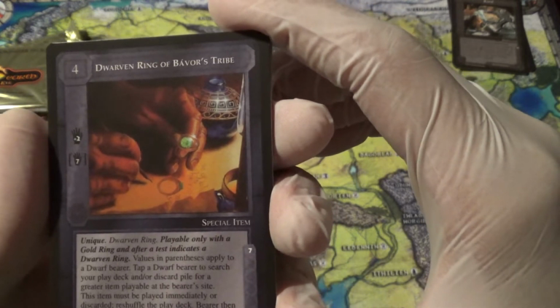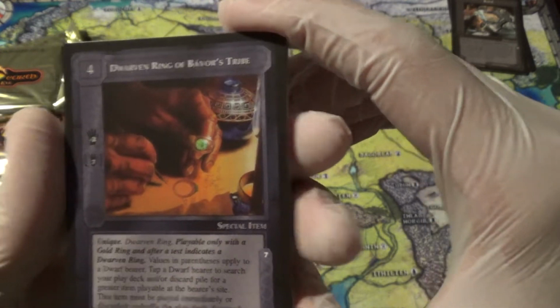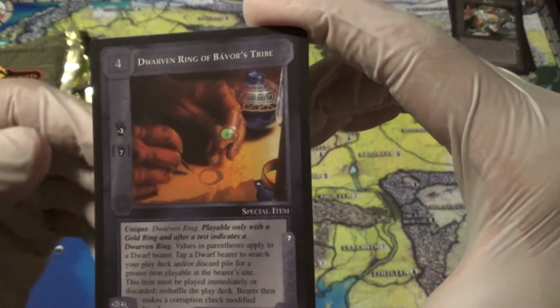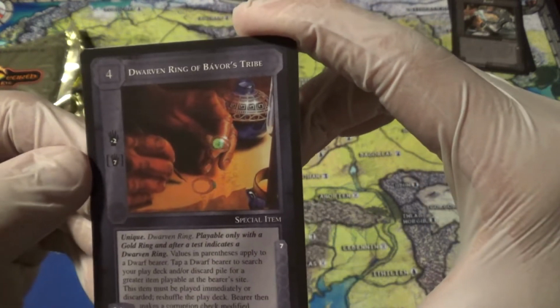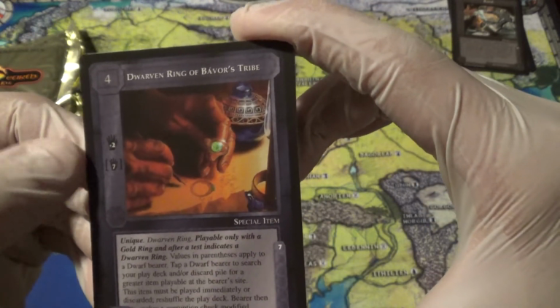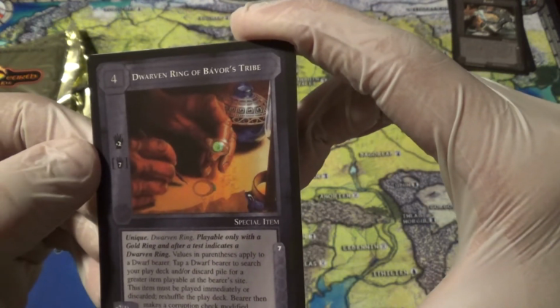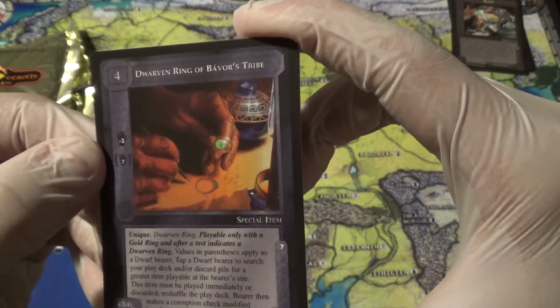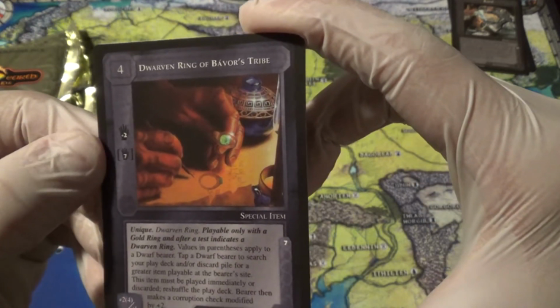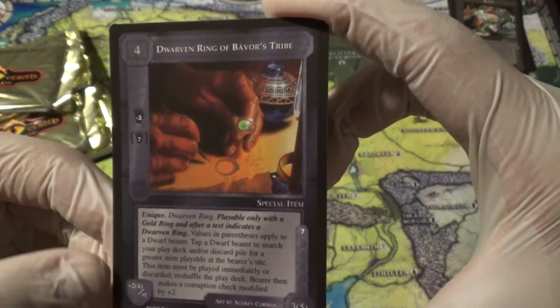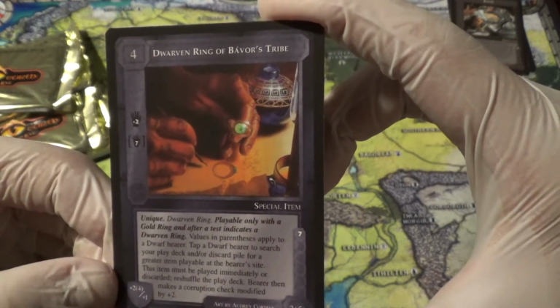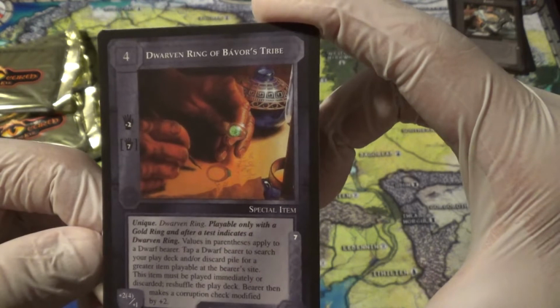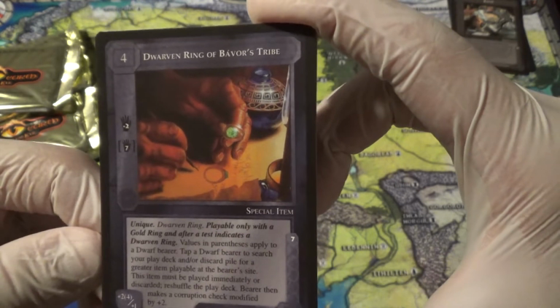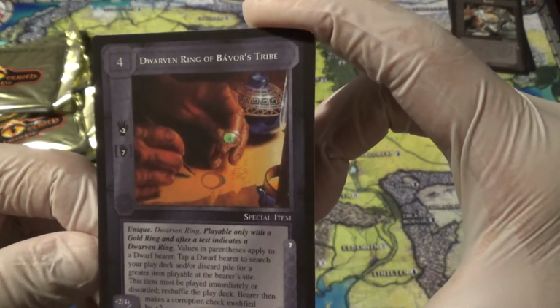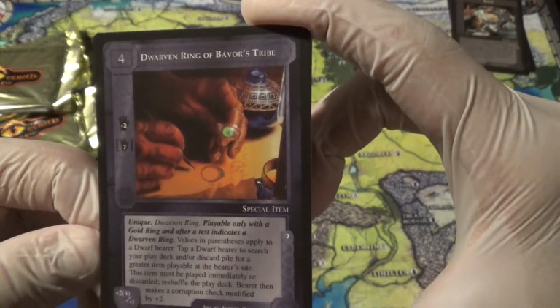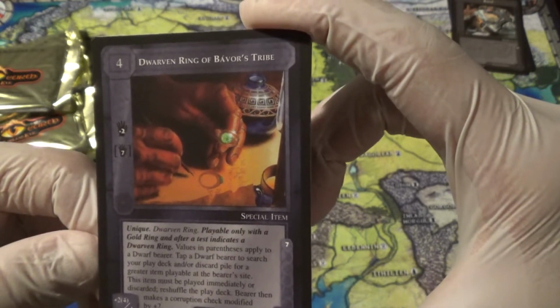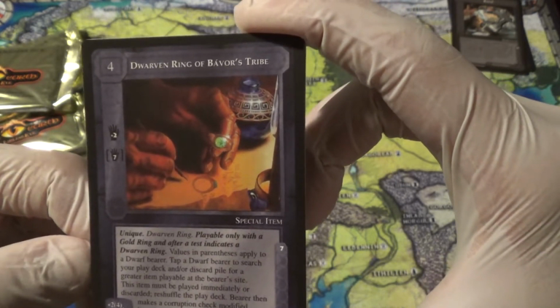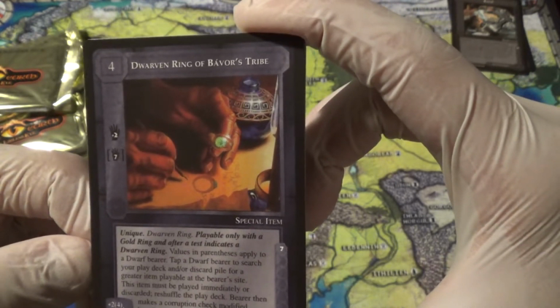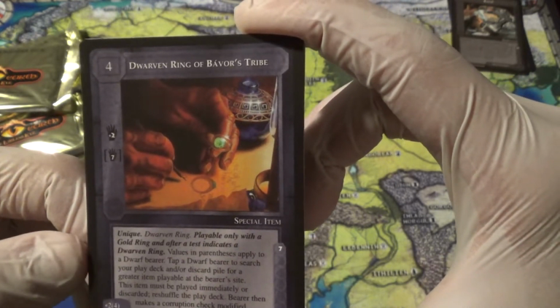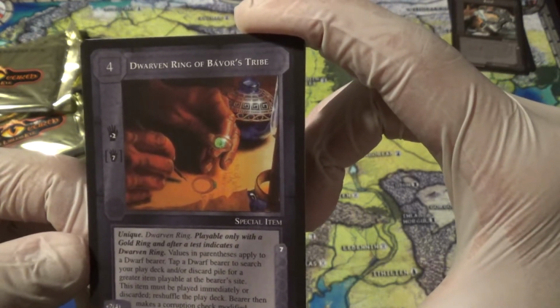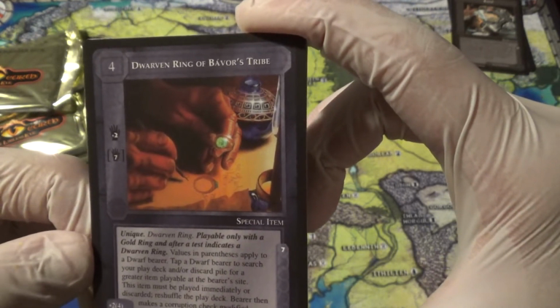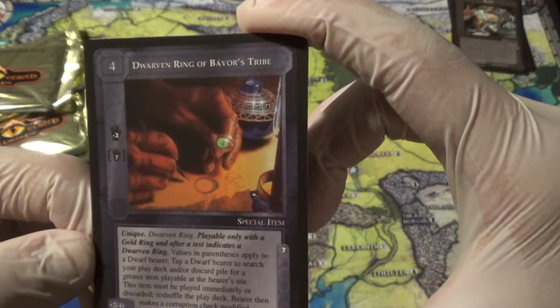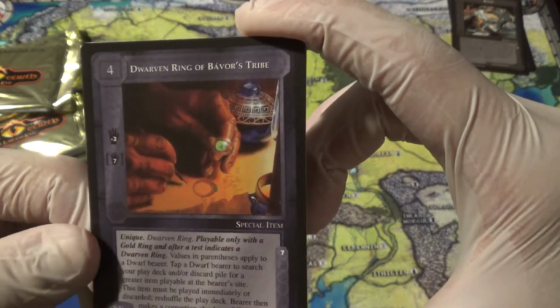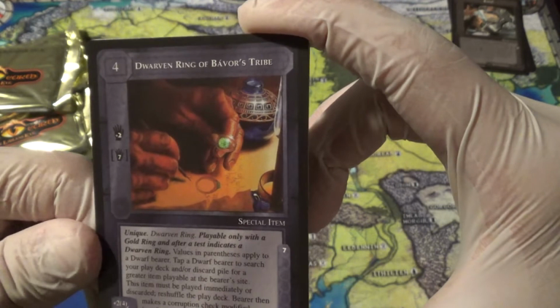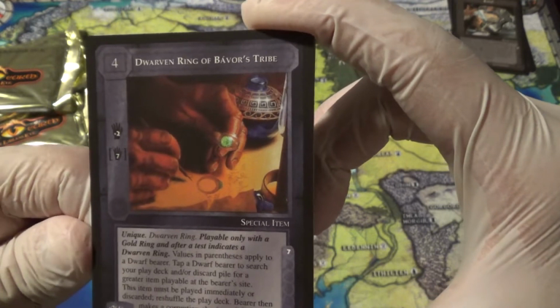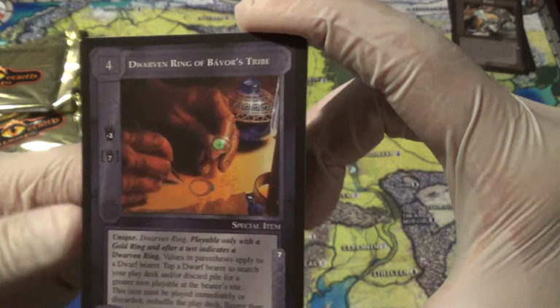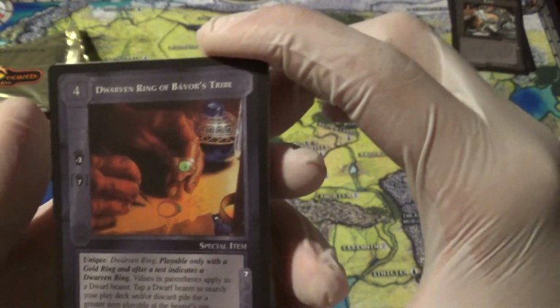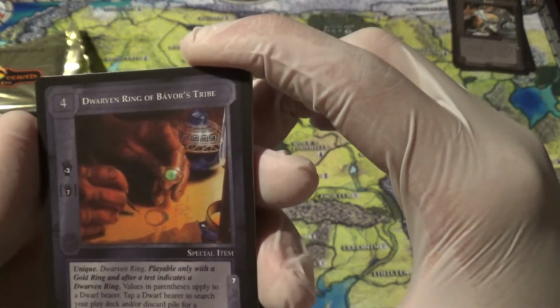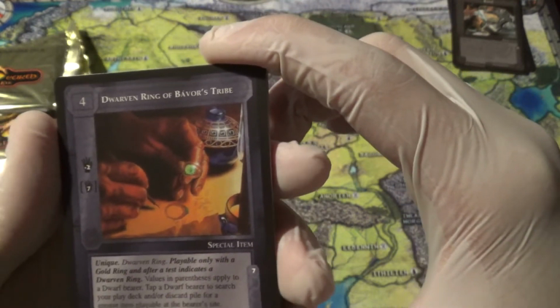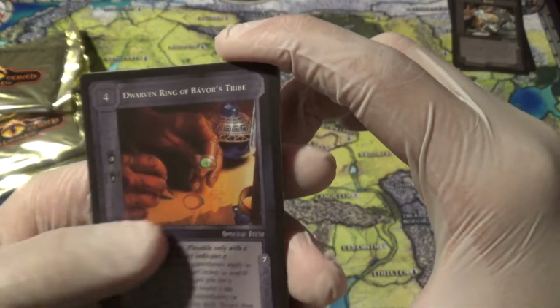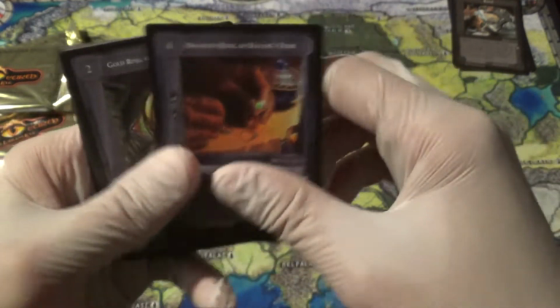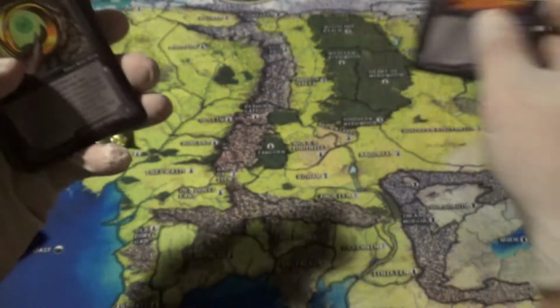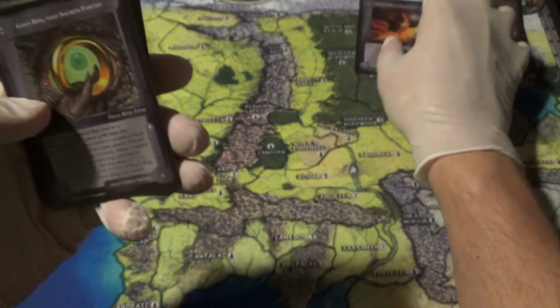Dwarven Ring — a Dwarven bear gets bonus stuff: seven mind, four prowess, et cetera. Tap a Dwarf bear to search your play deck for a greater item, and it must be played immediately. Wow, pretty good. And you could get that from this gold ring that Sauron fancies.